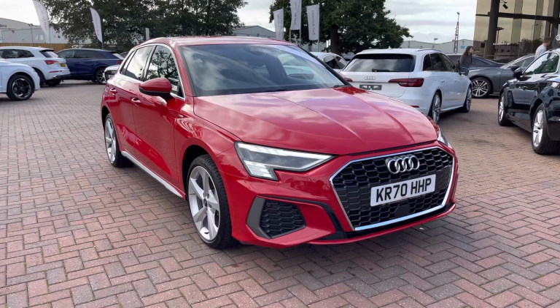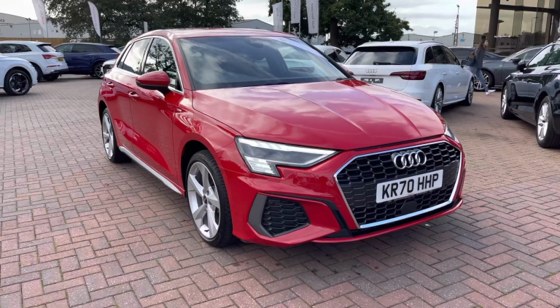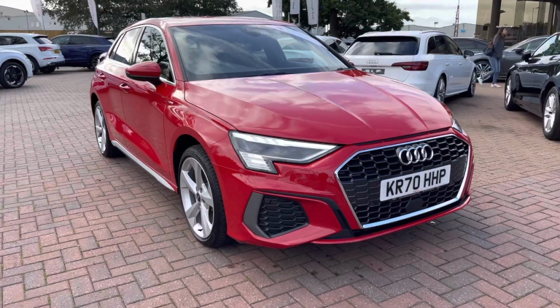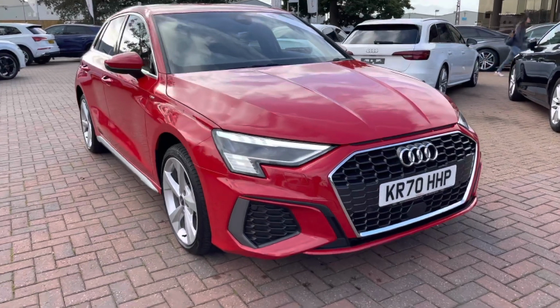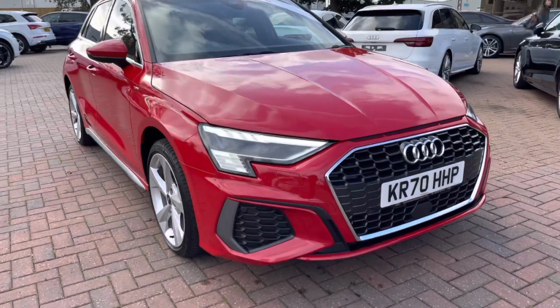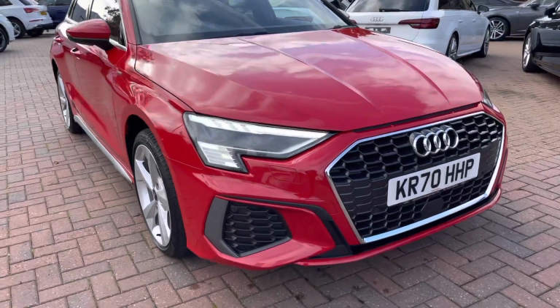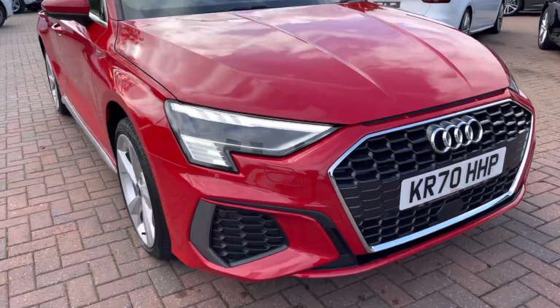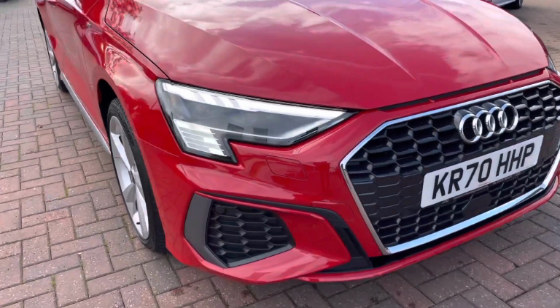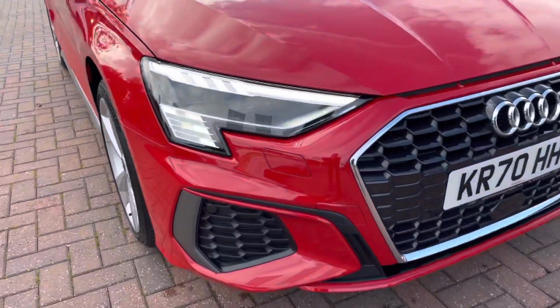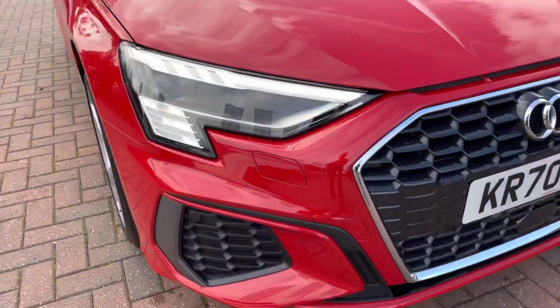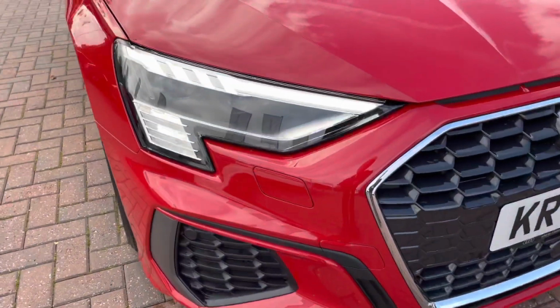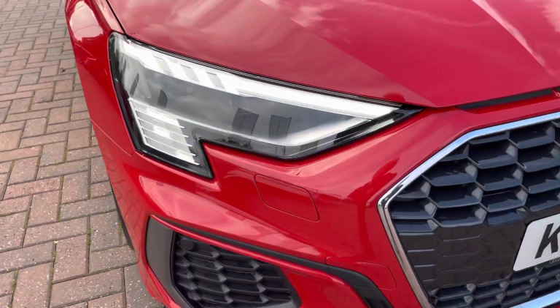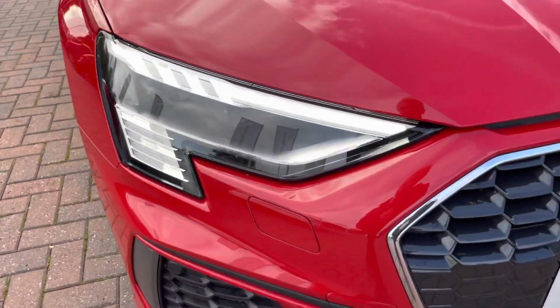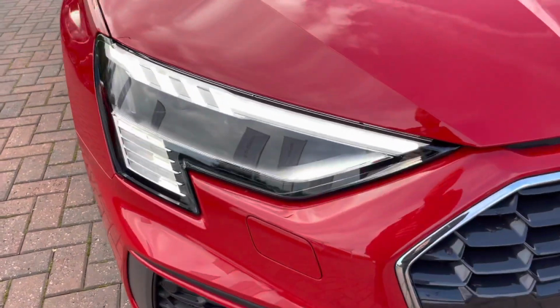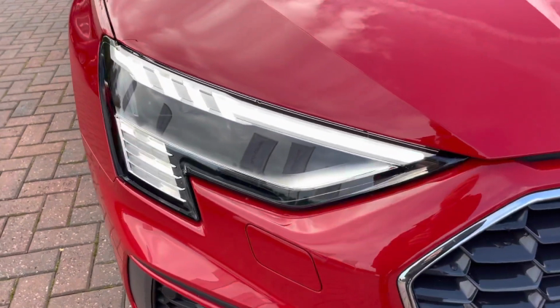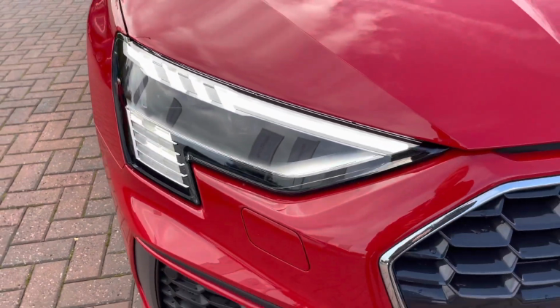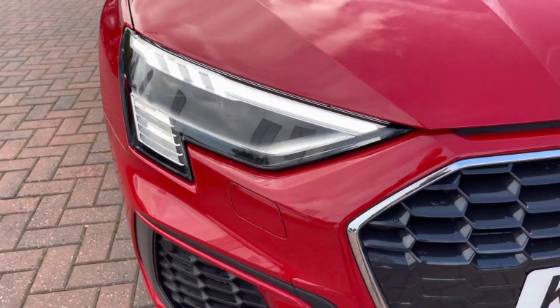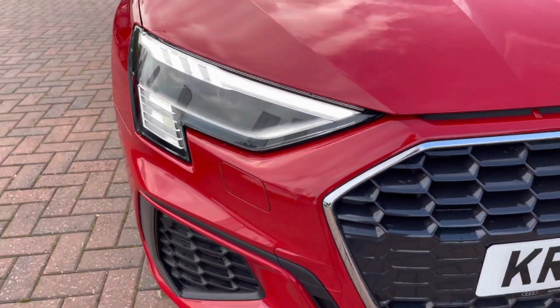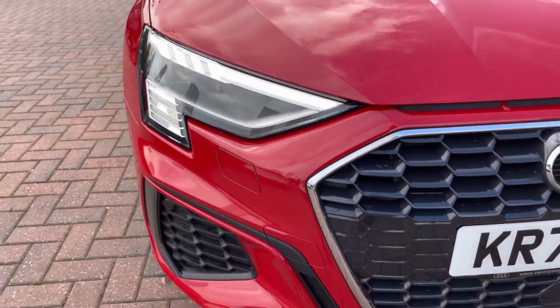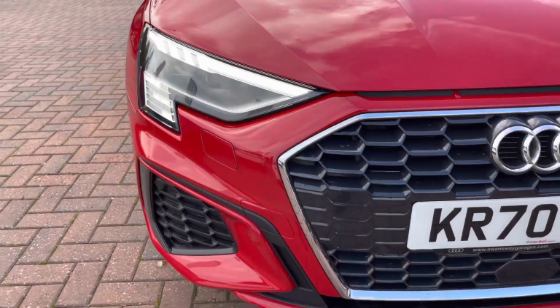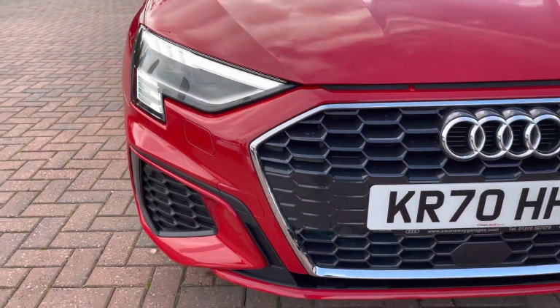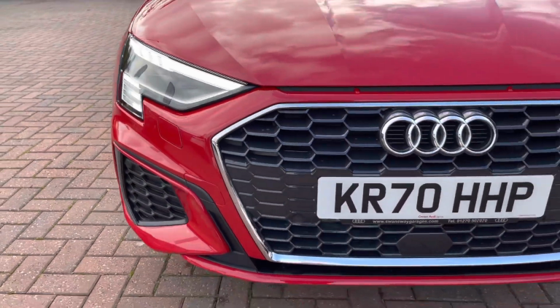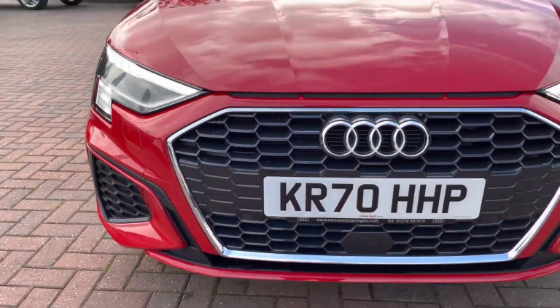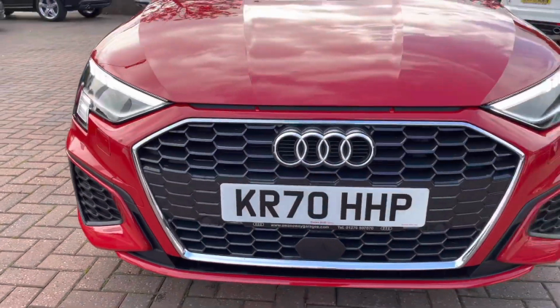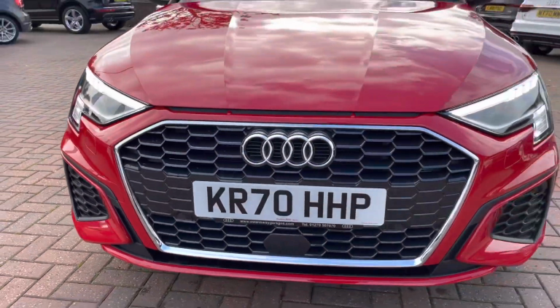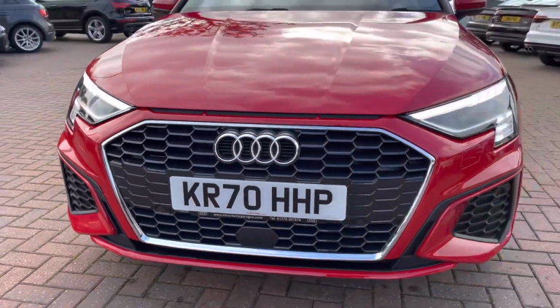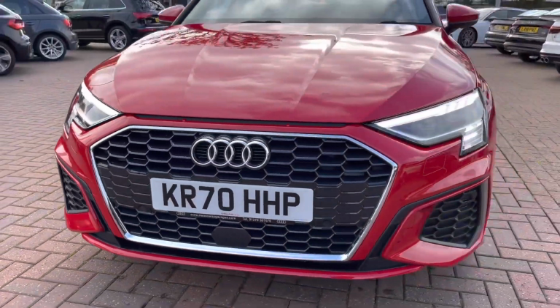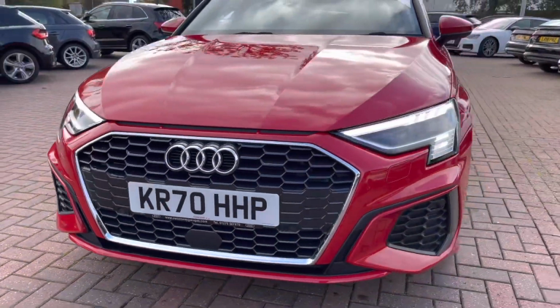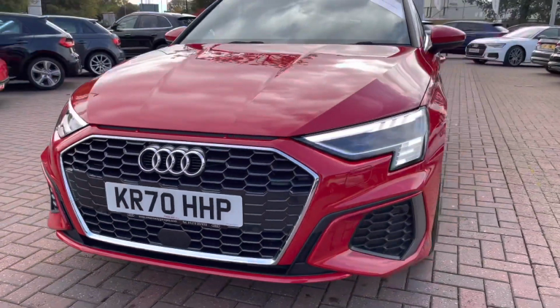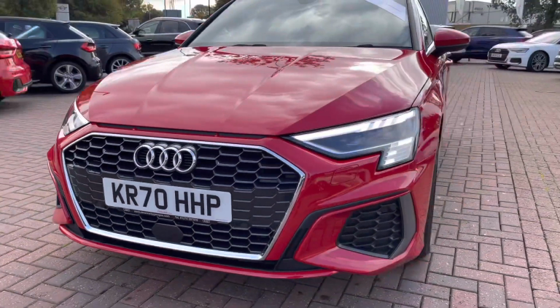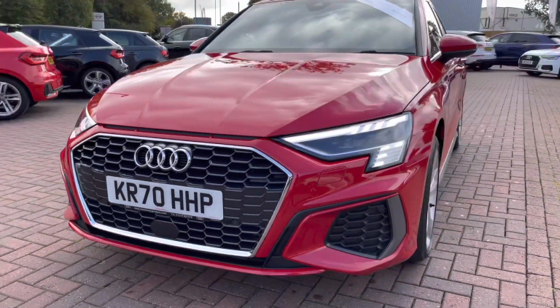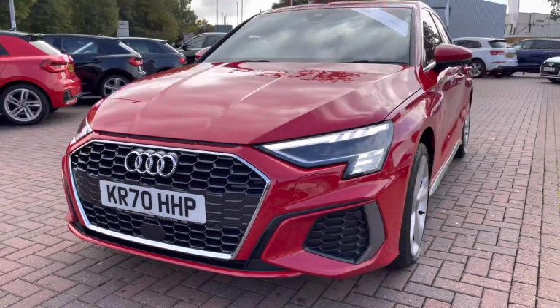The car comes with Audi's Matrix LED headlights, which are Audi's brightest headlight, and are automatically activated, deactivated, and dimmed individually according to the situation and environment around you.